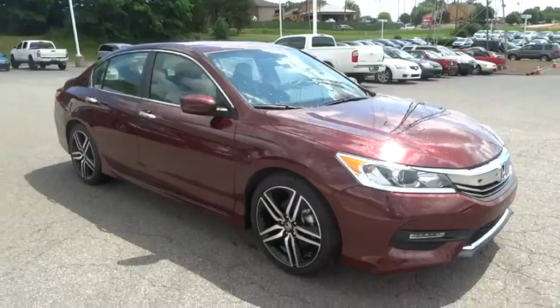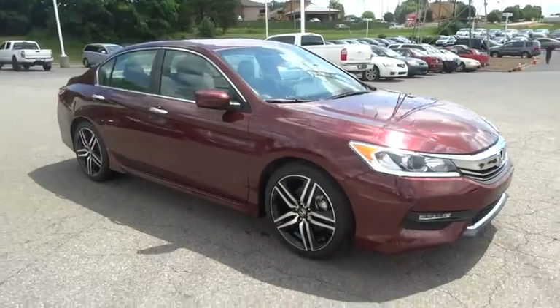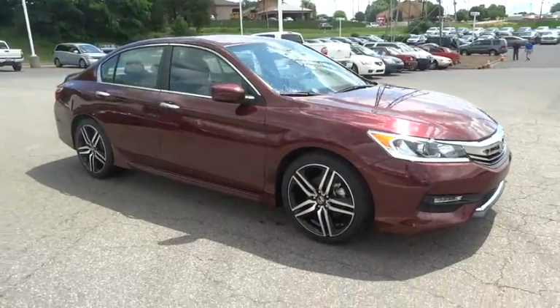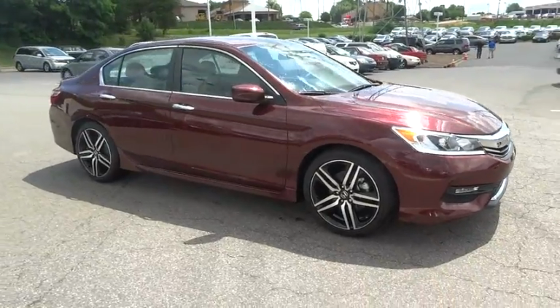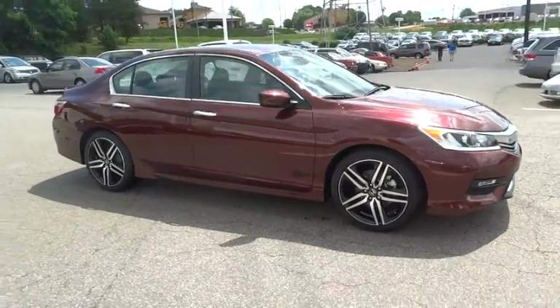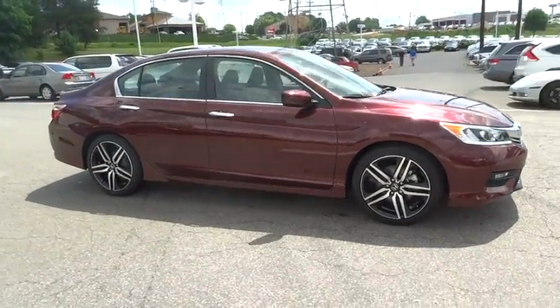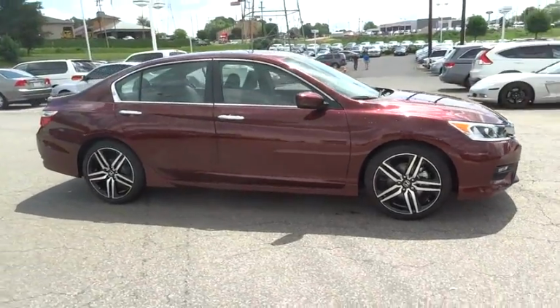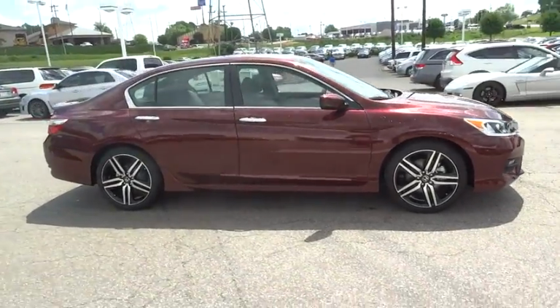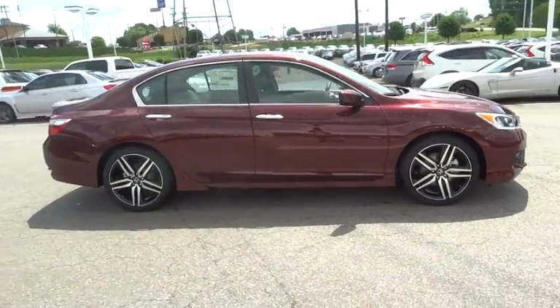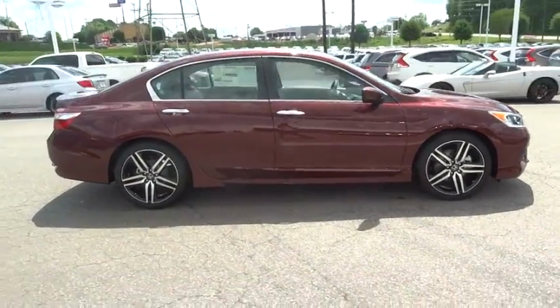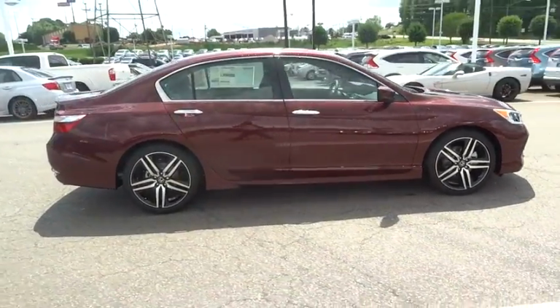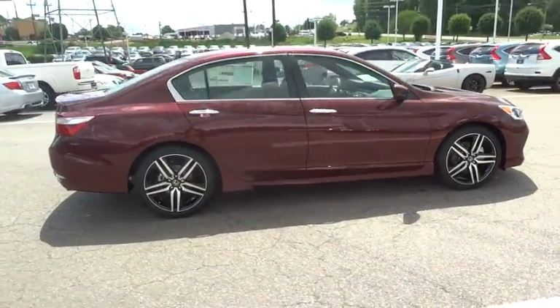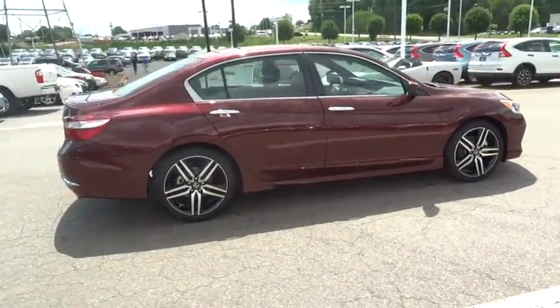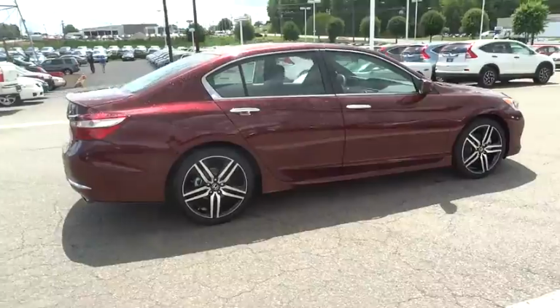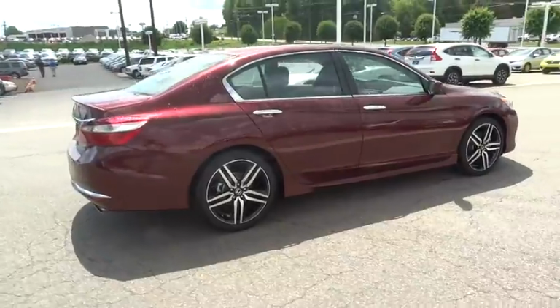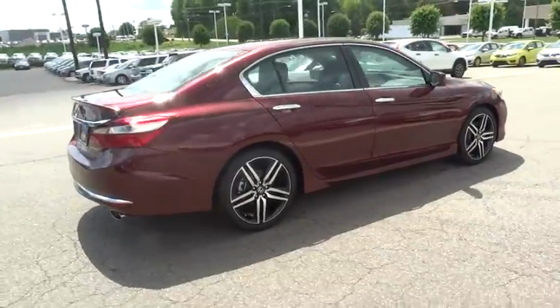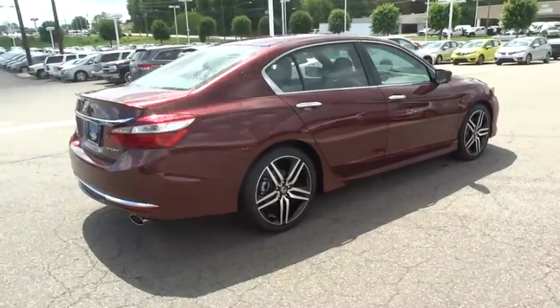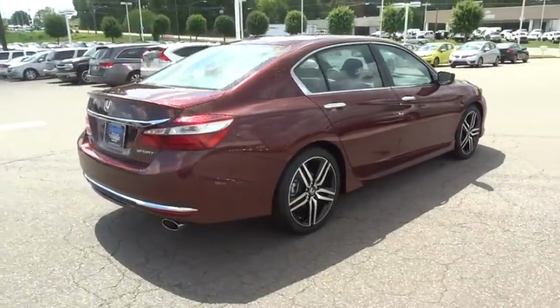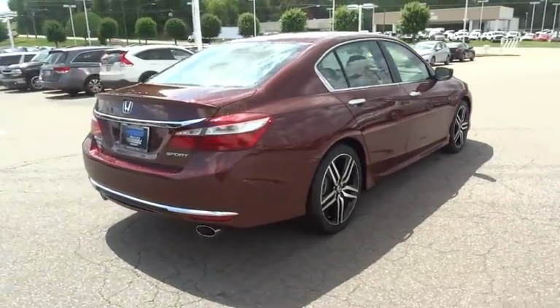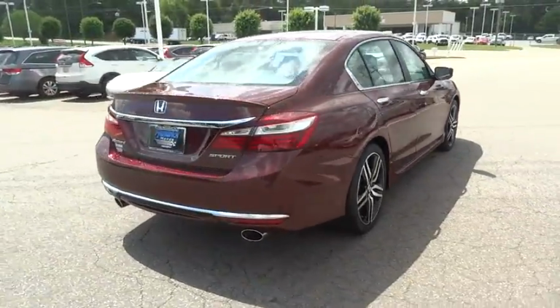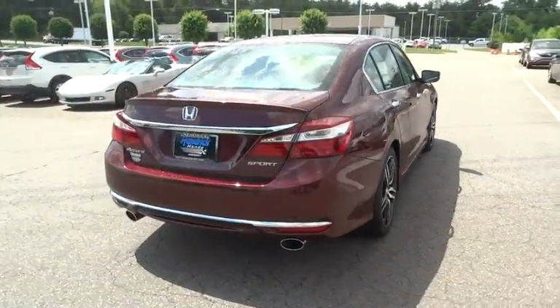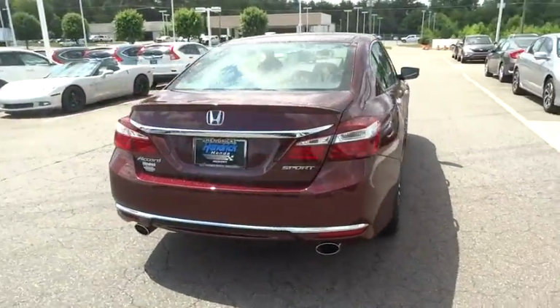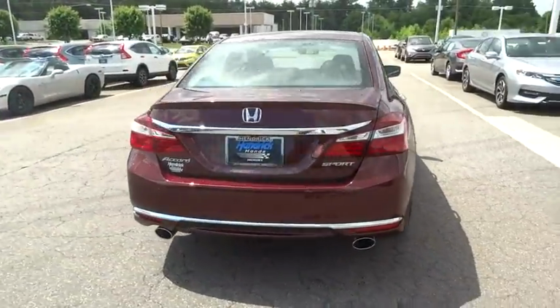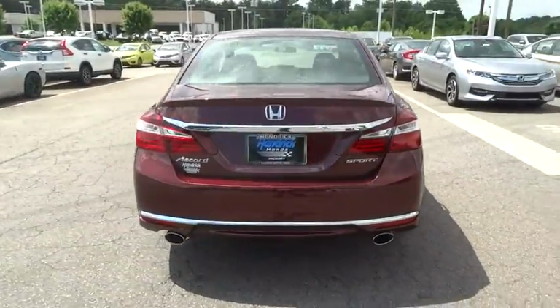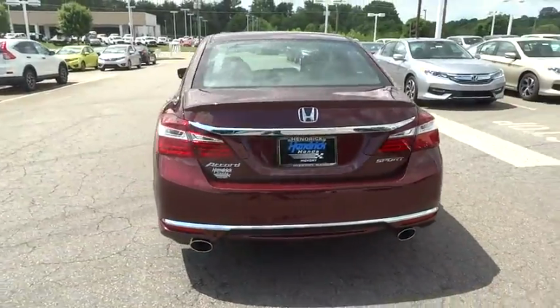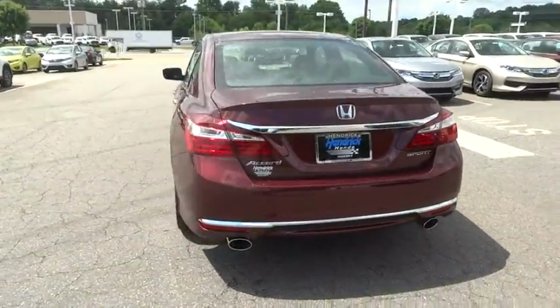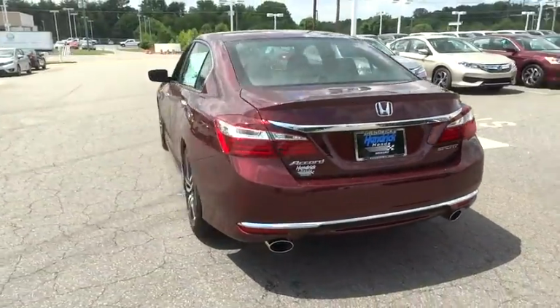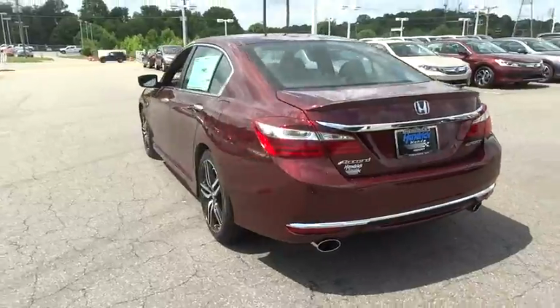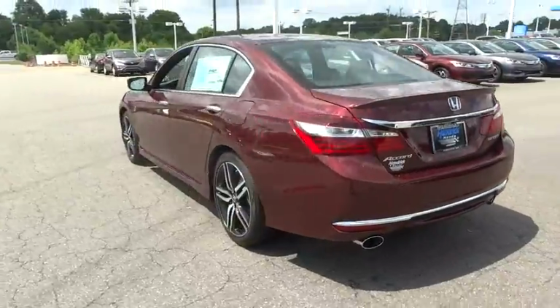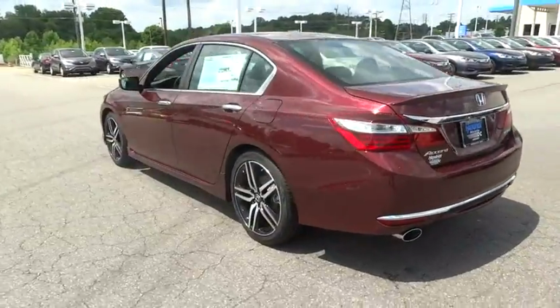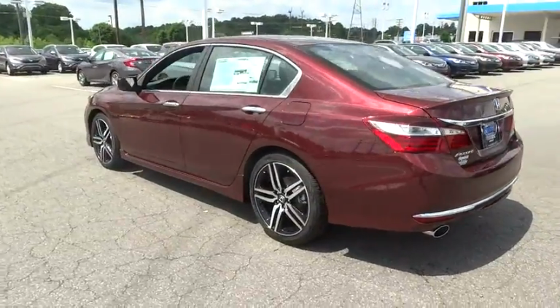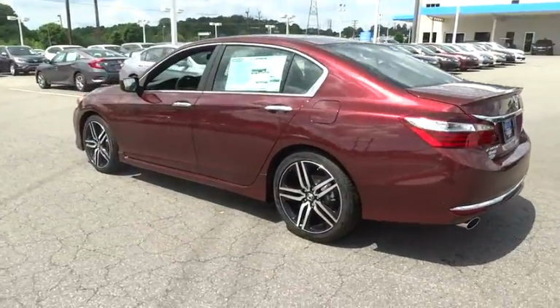The 2016 Honda Accord, ingeniously simple, yet overflowing with luxury and technological creativity — all that and more in the Accord. Here are some of this vehicle's great options.